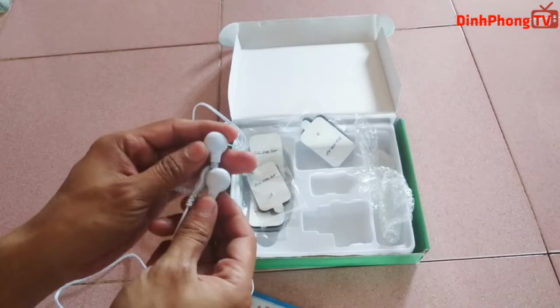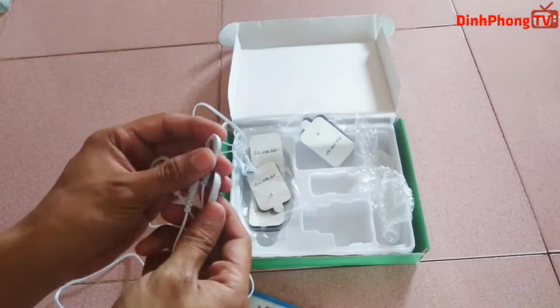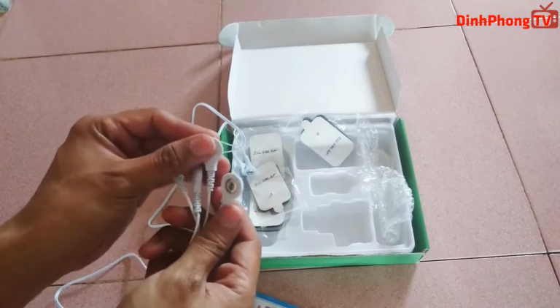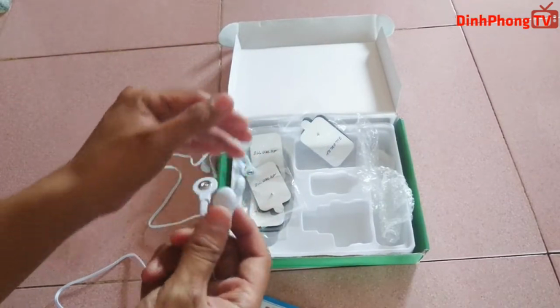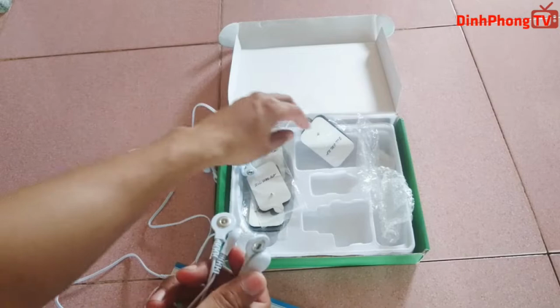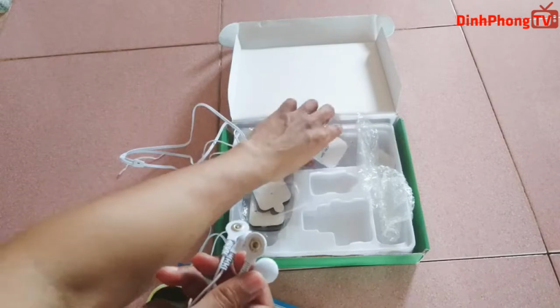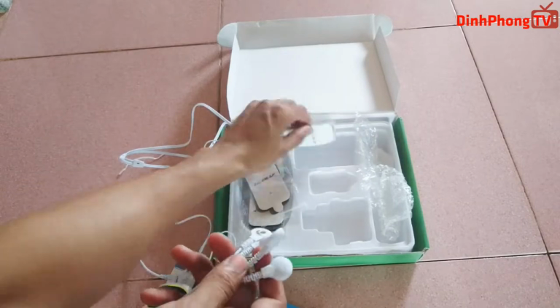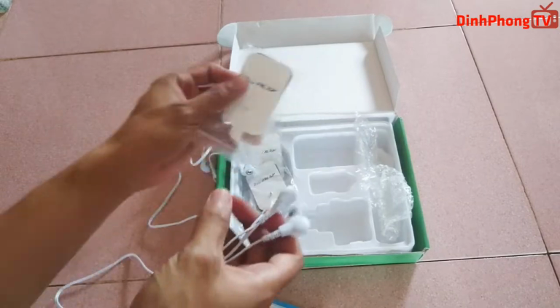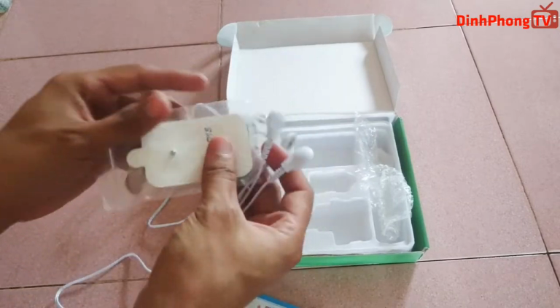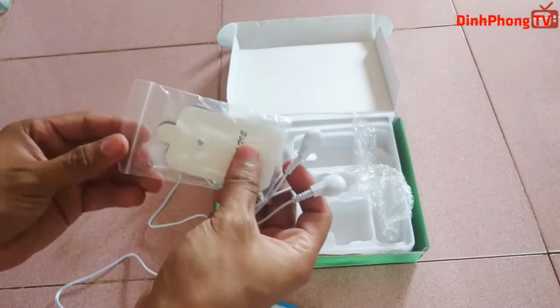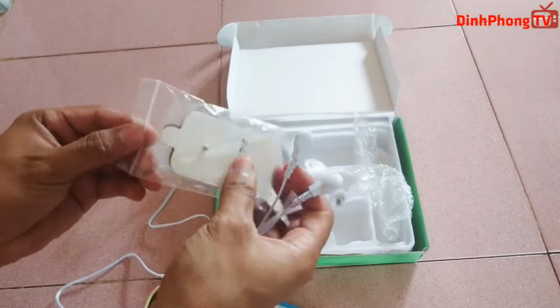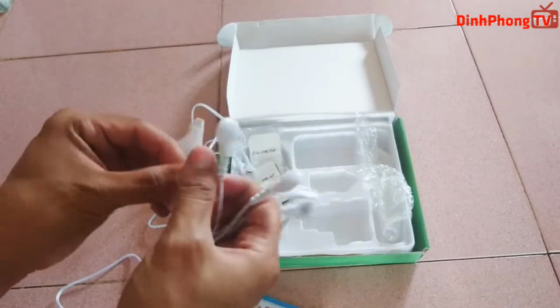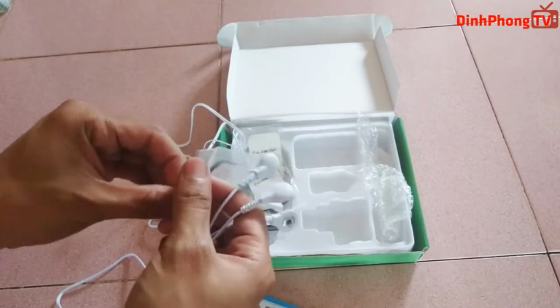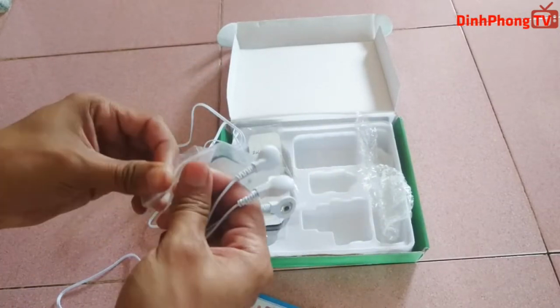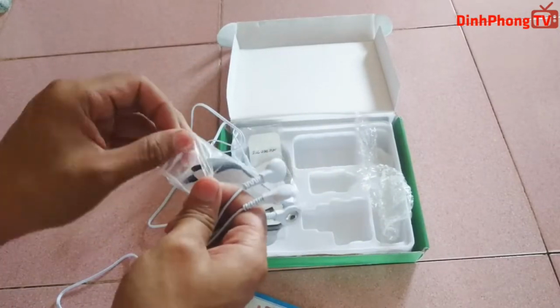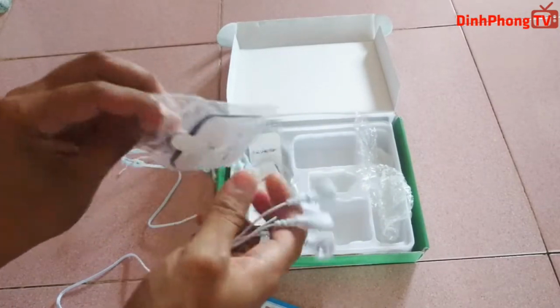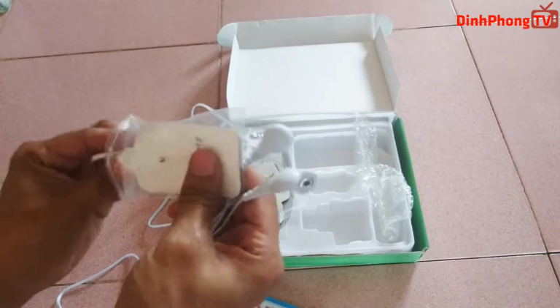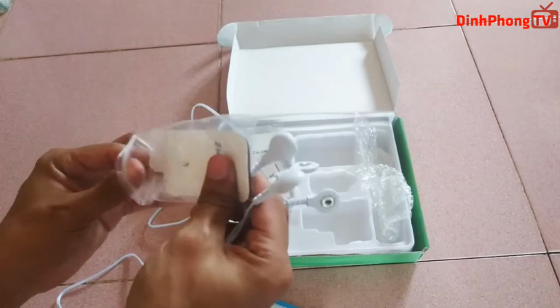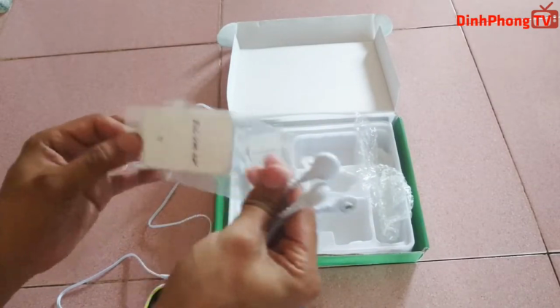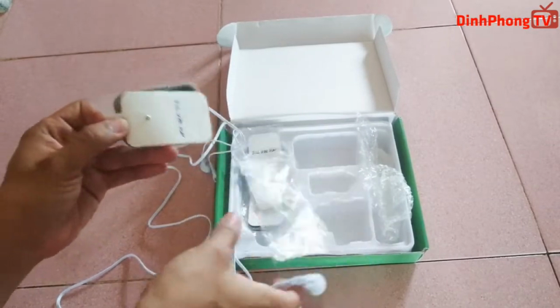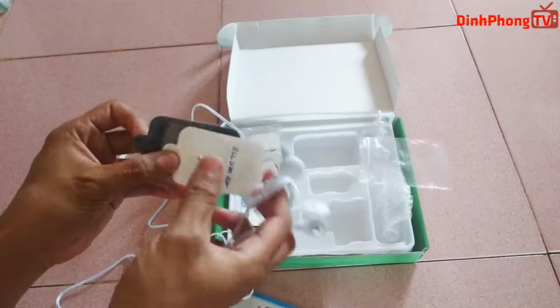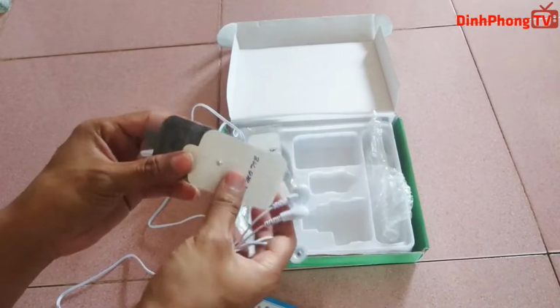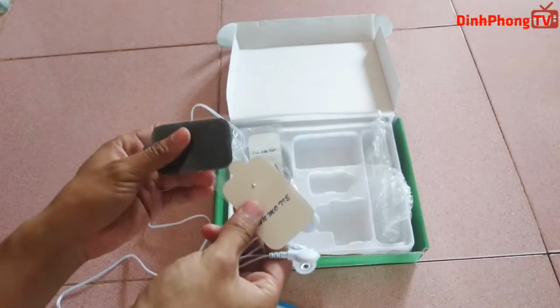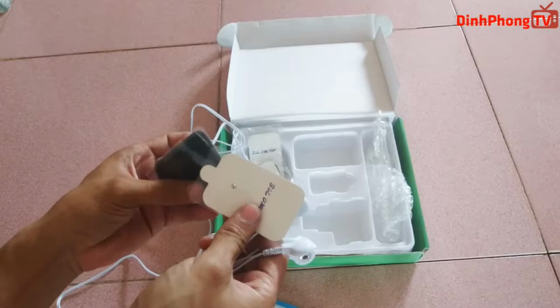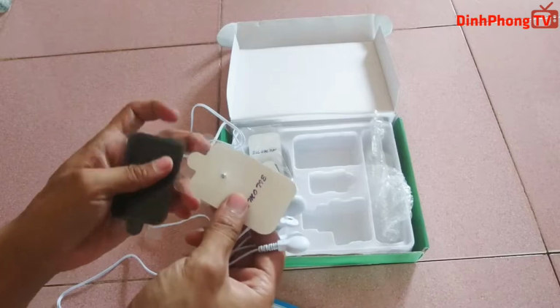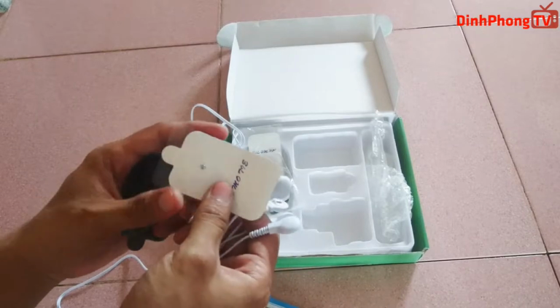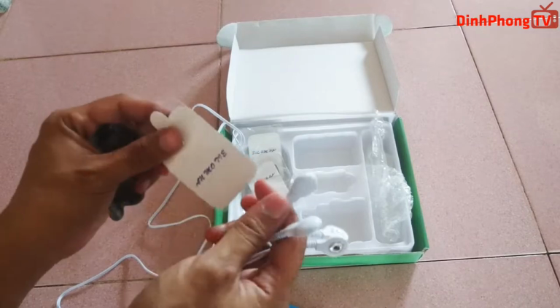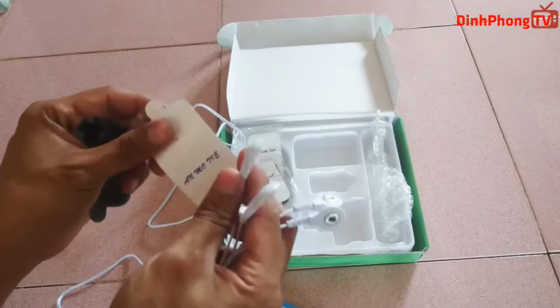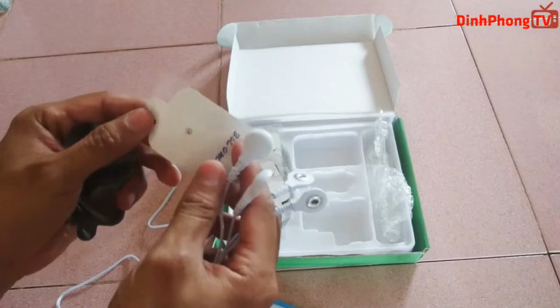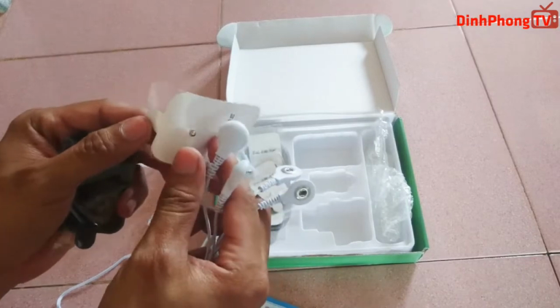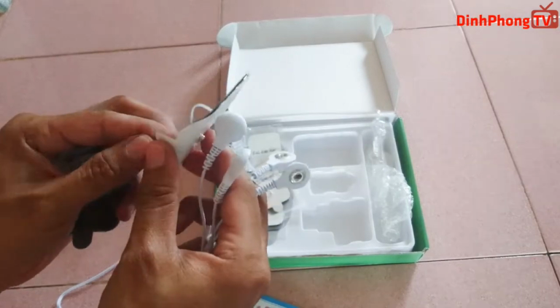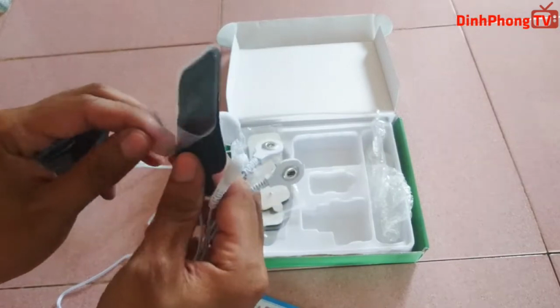Tiếp theo là mình sẽ dán những cái miếng này vào những cái dây này, để lát nữa chúng ta sẽ dán vào người để chúng ta massage.